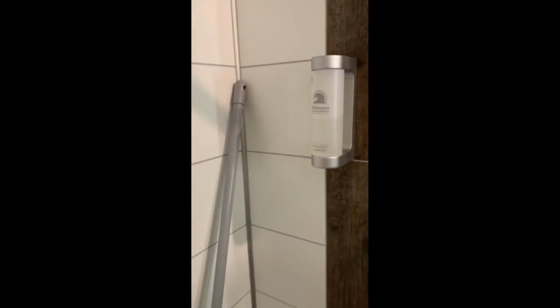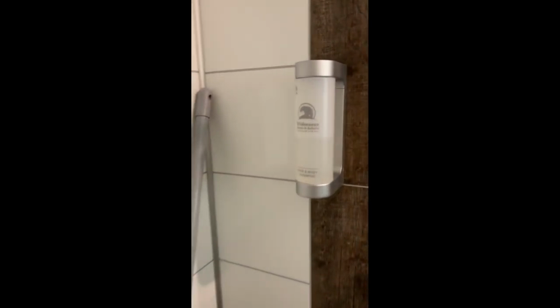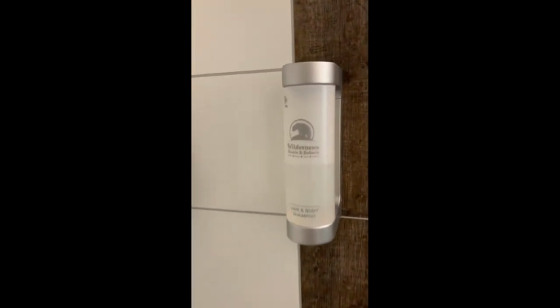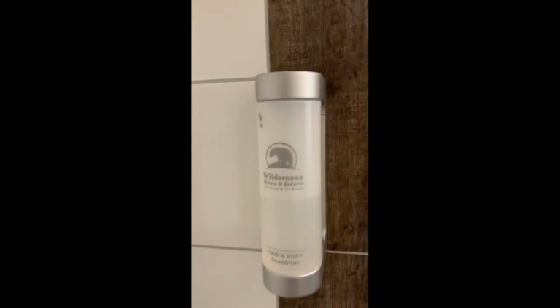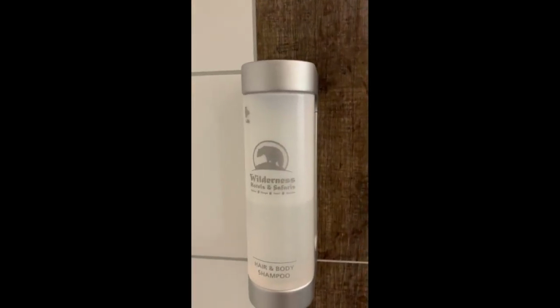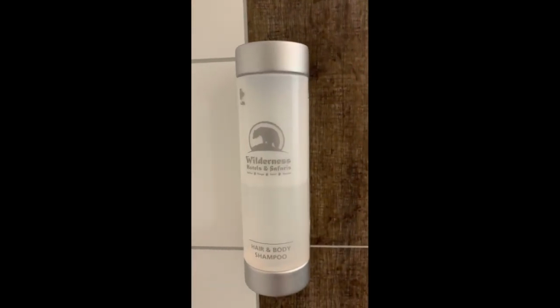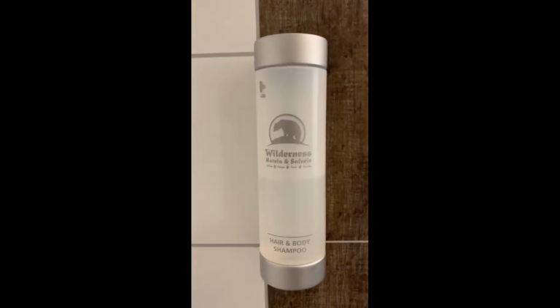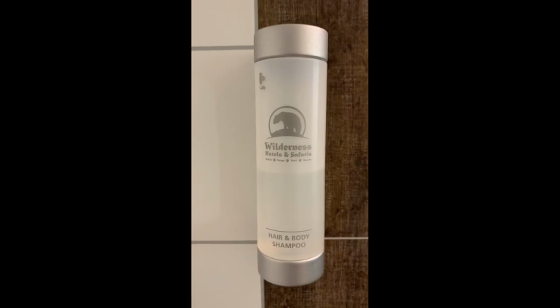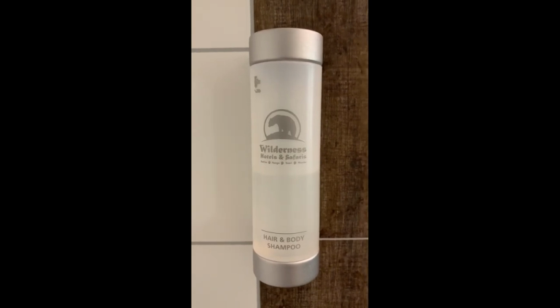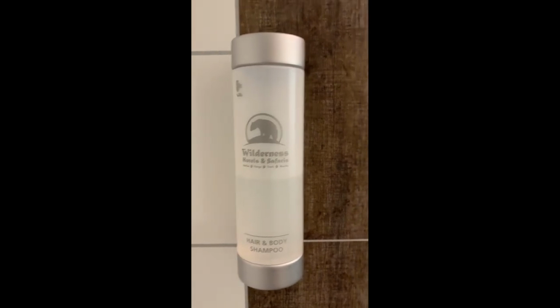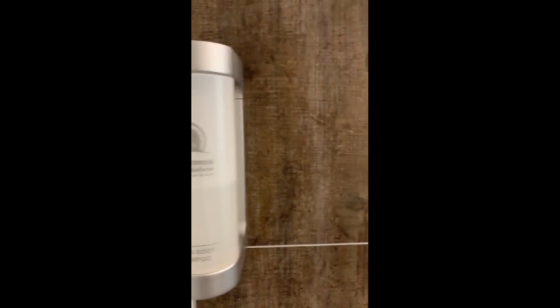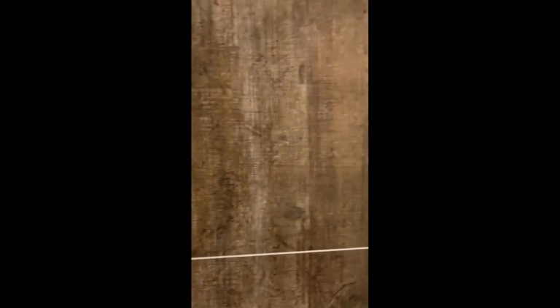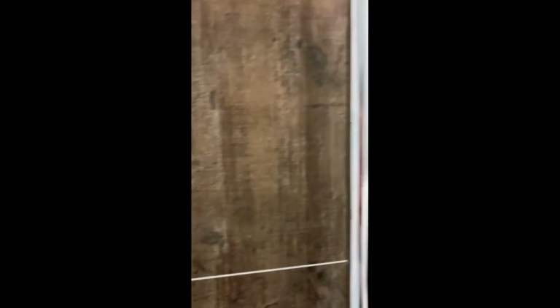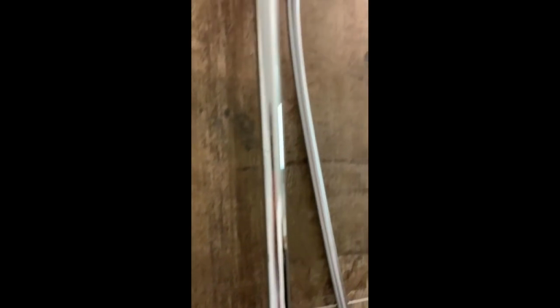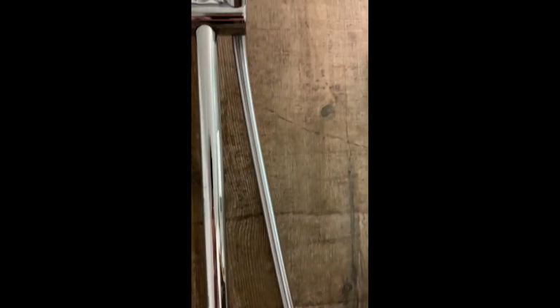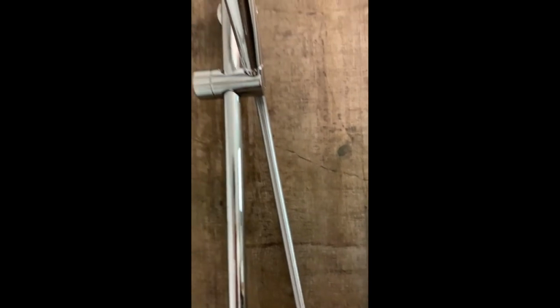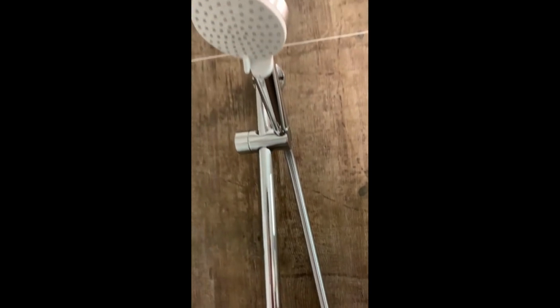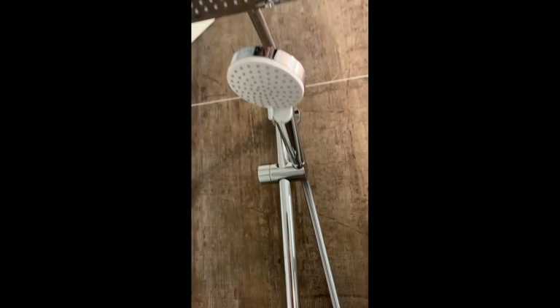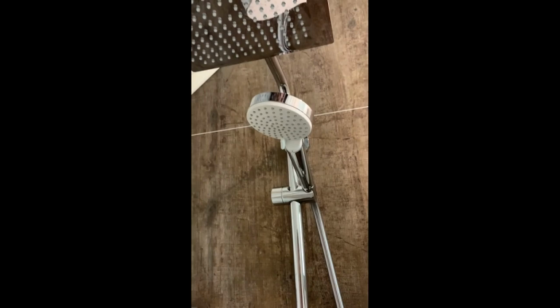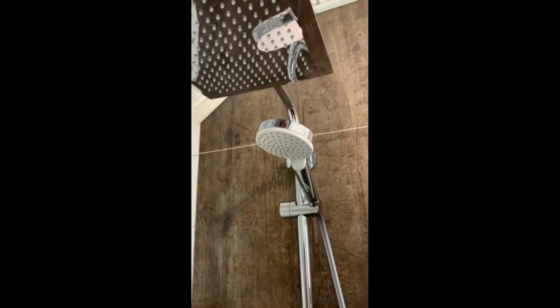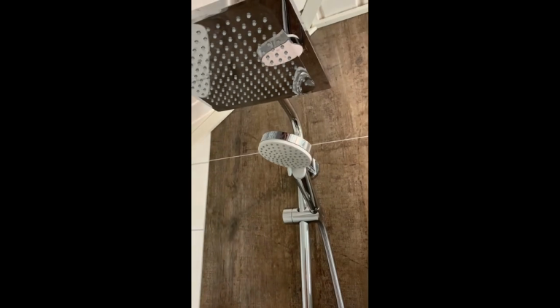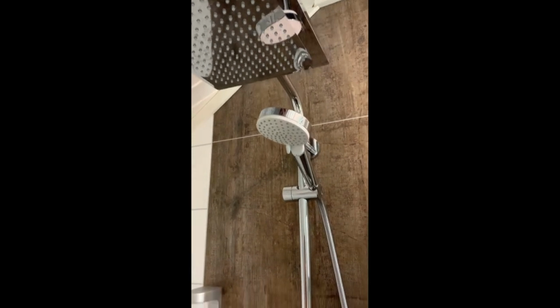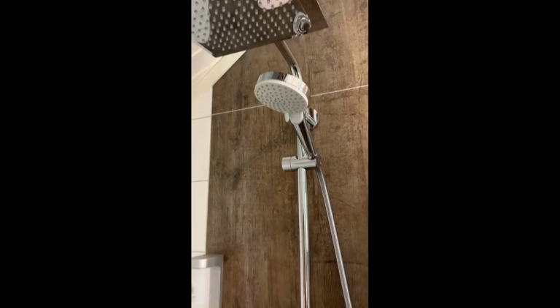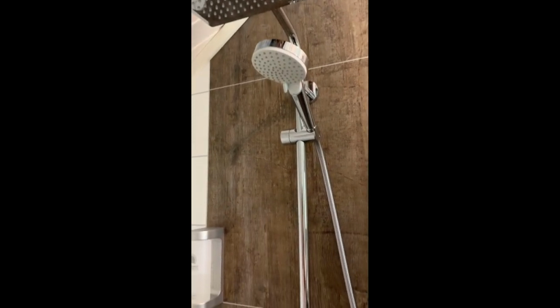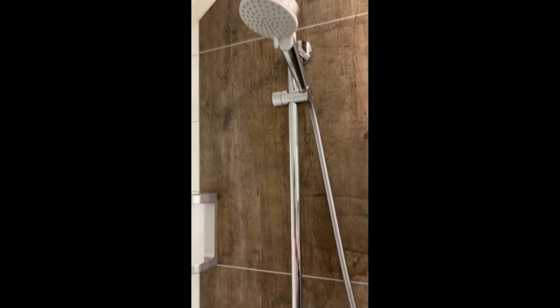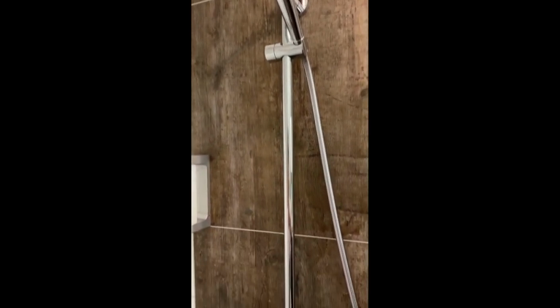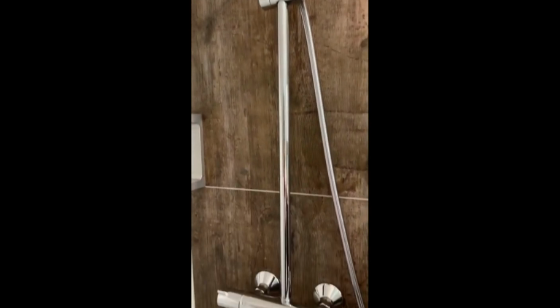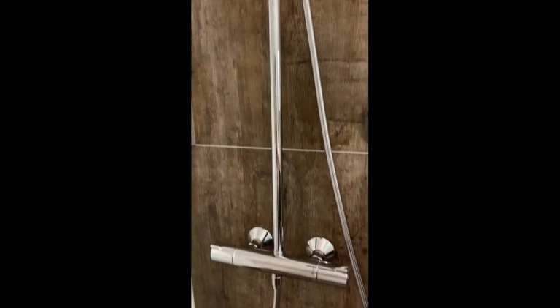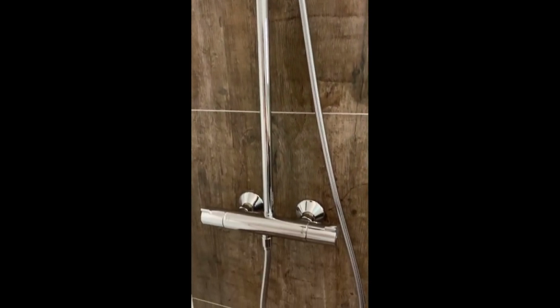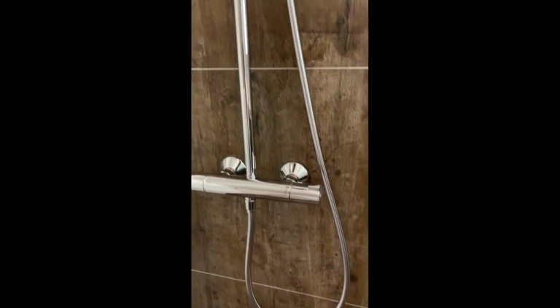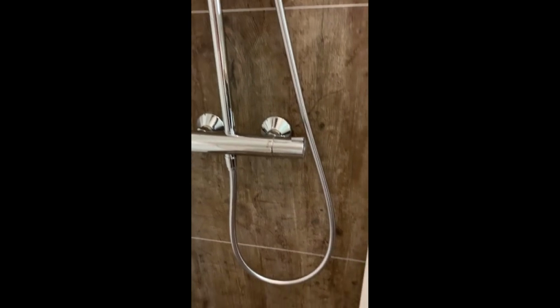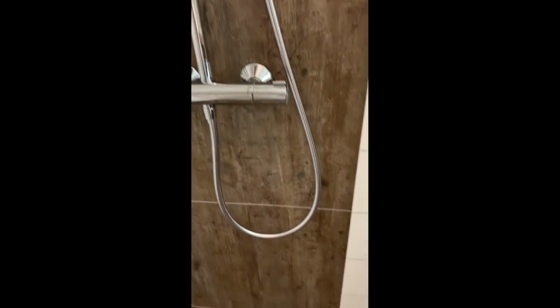Wonderful soaps and shampoos. There is a rain shower as well as a handheld shower. The tile floor is all one level.